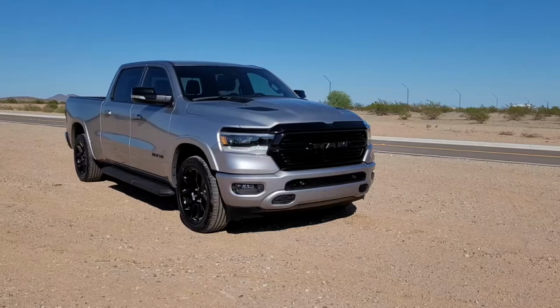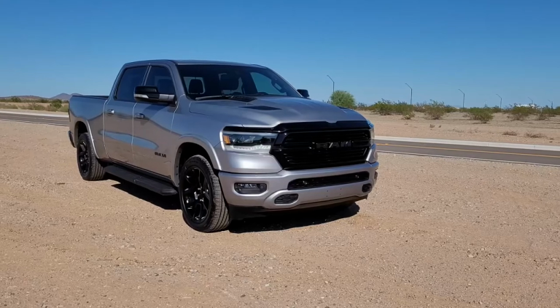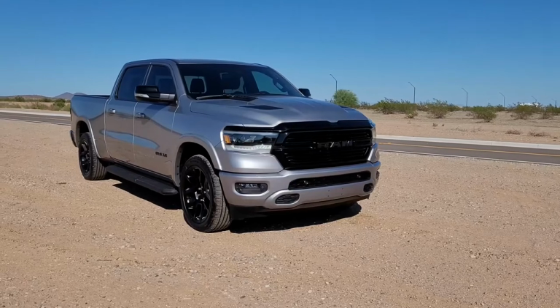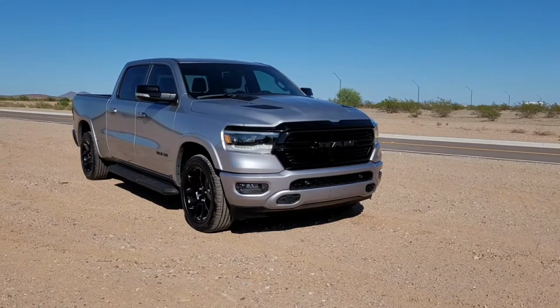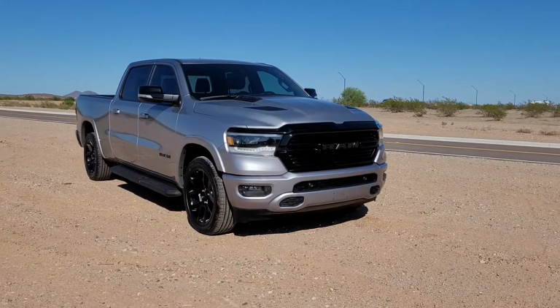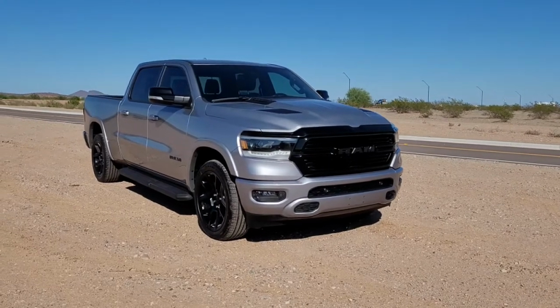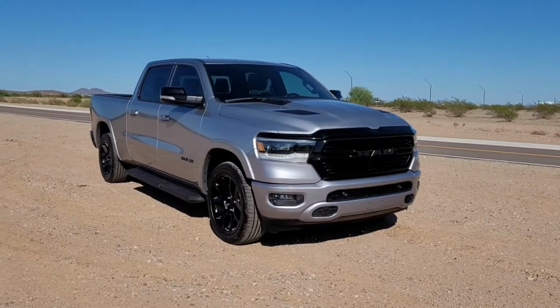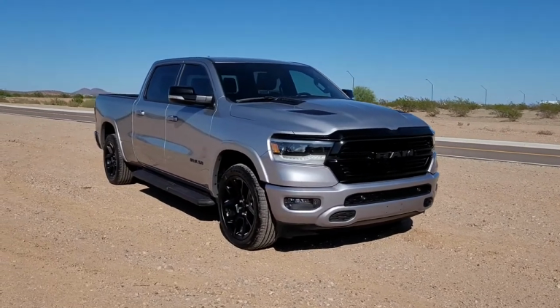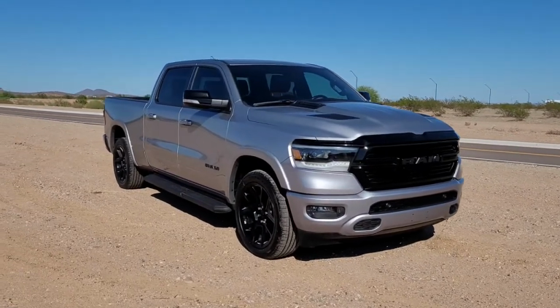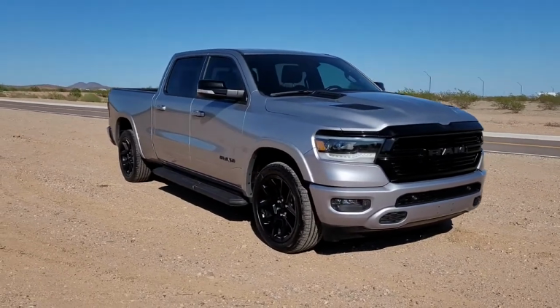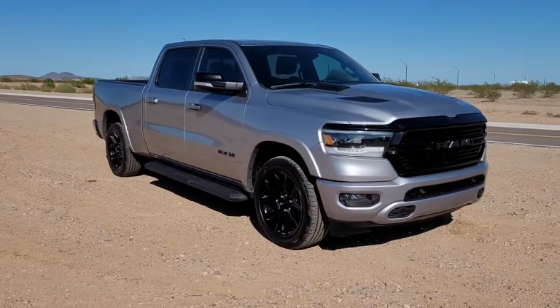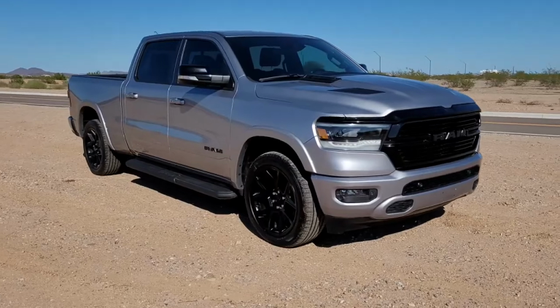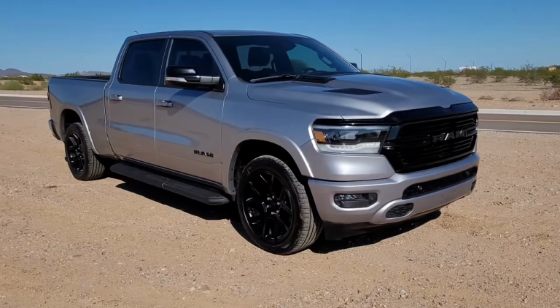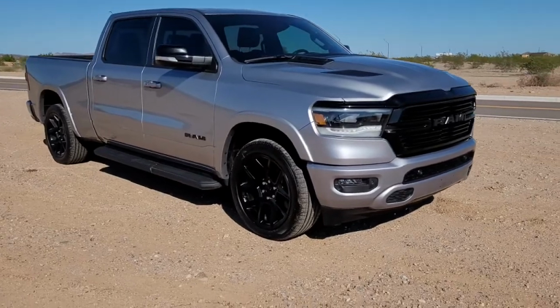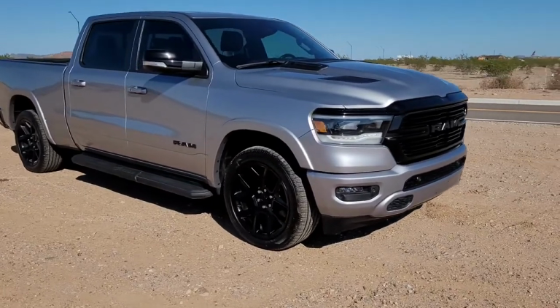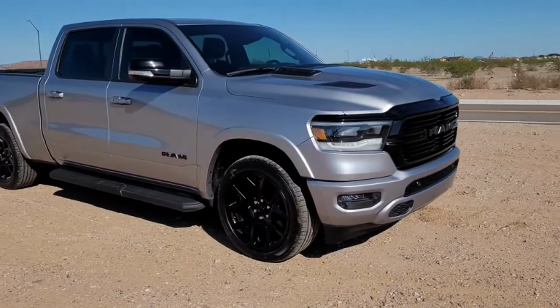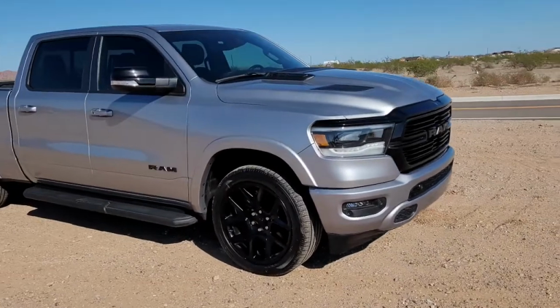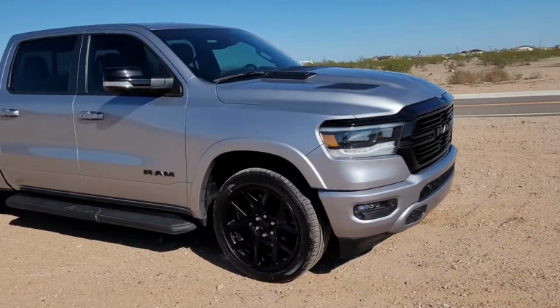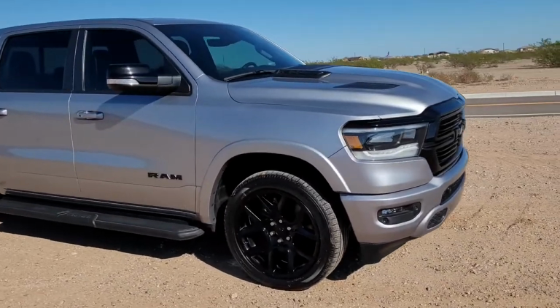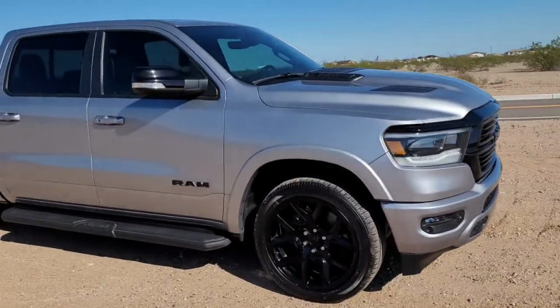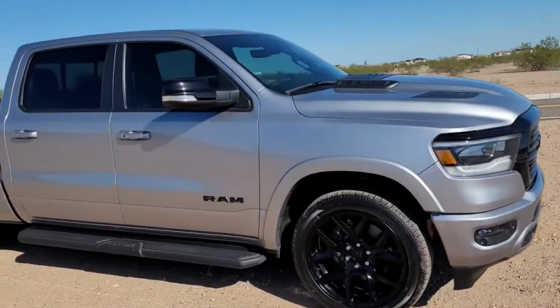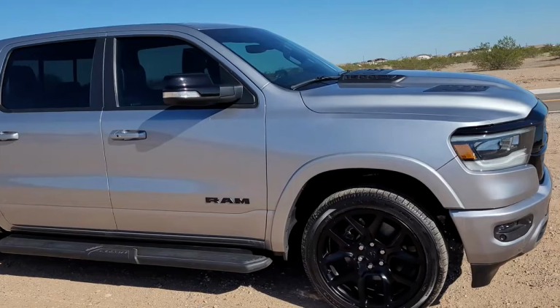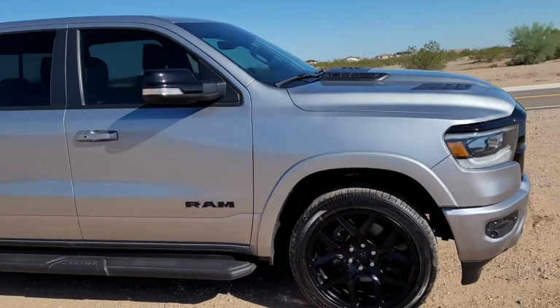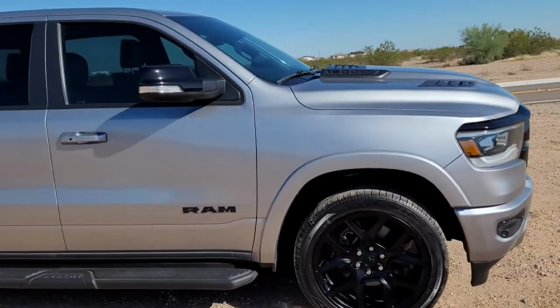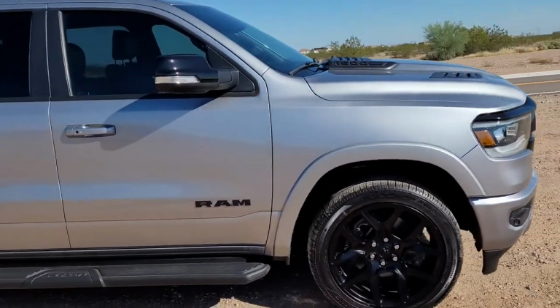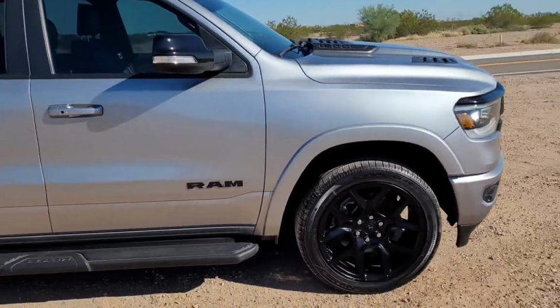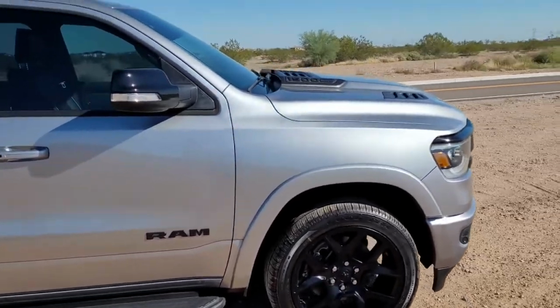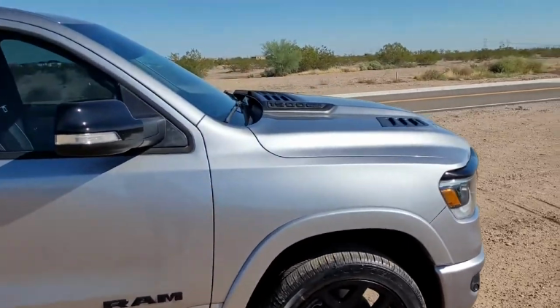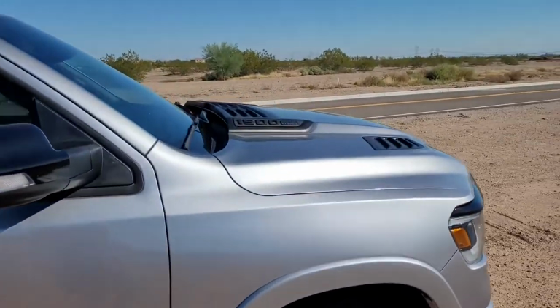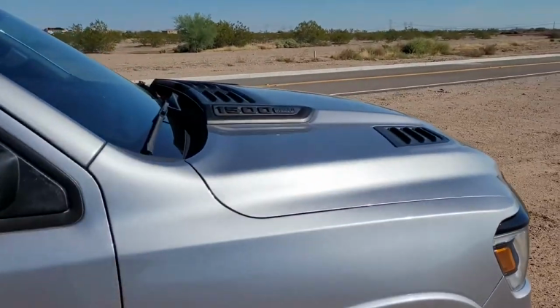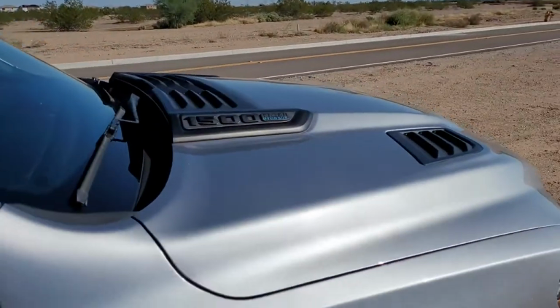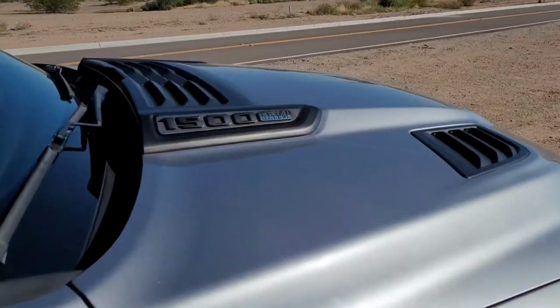Hey, this is Kyle, and today we're going to be going over some tips and tricks that I've found to be useful on my 2021 Ram 1500 Laramie 4x4 with the Hemi E-Torque motor.